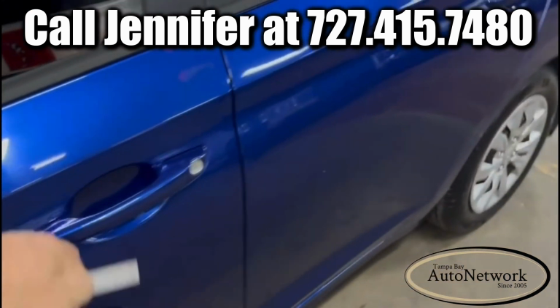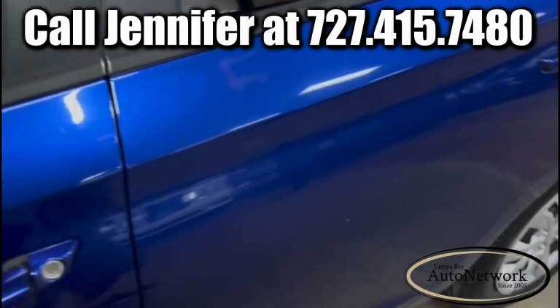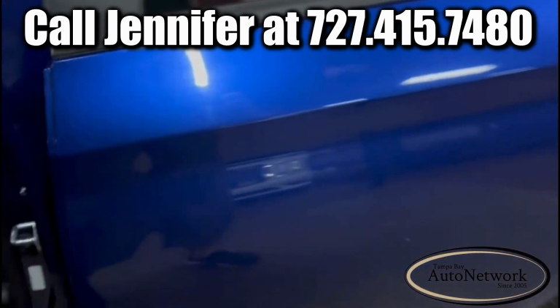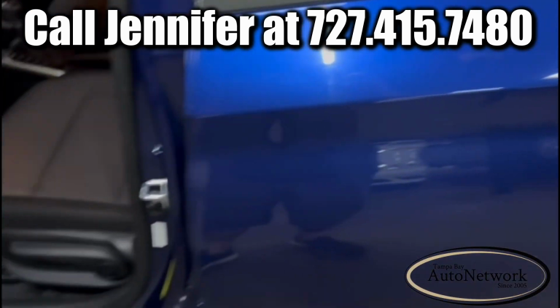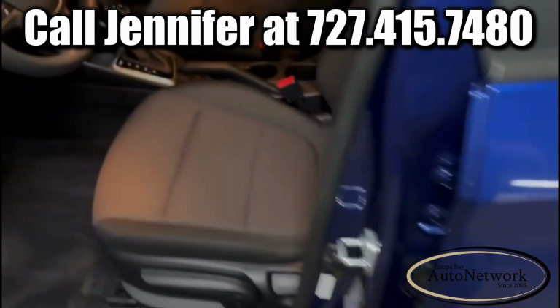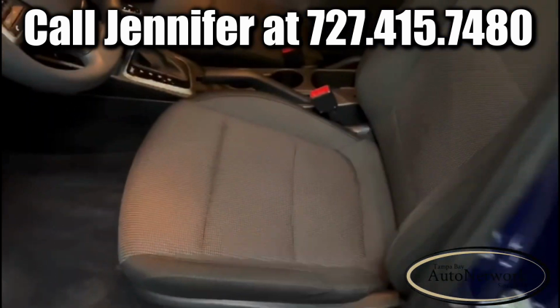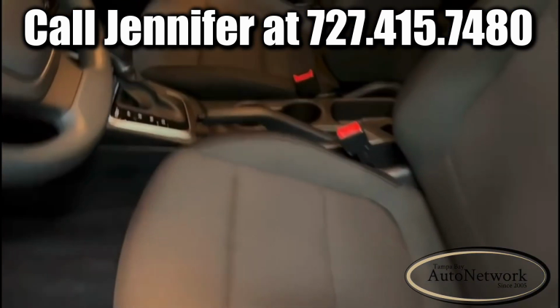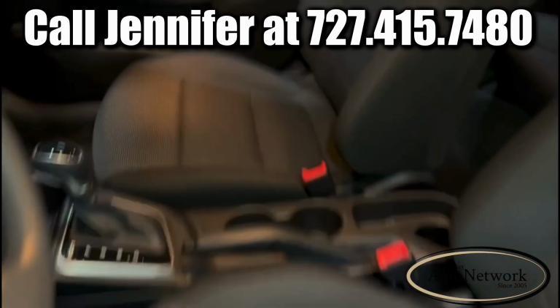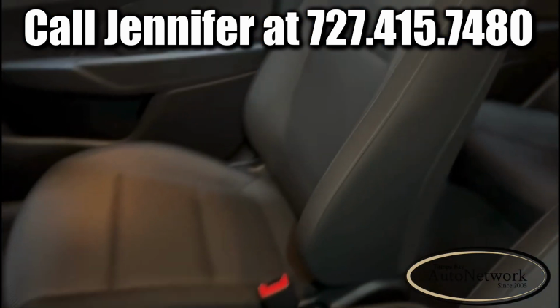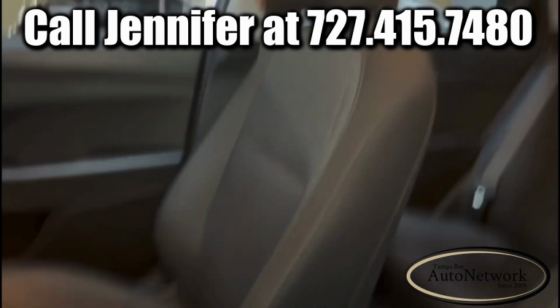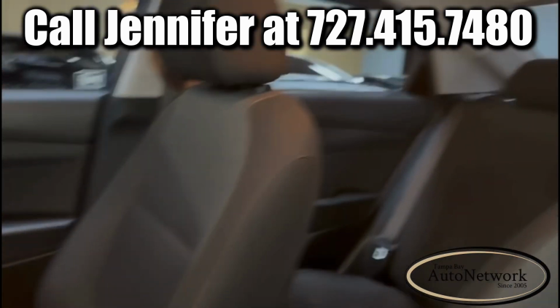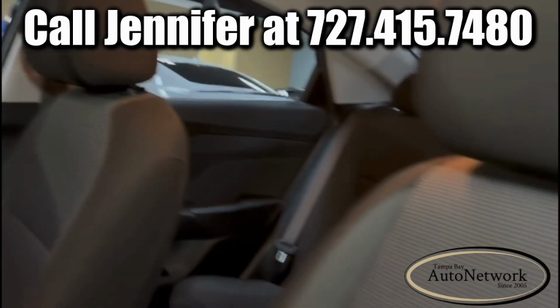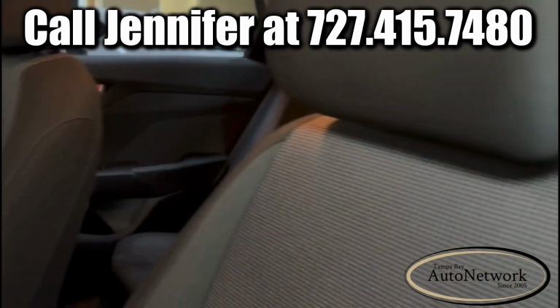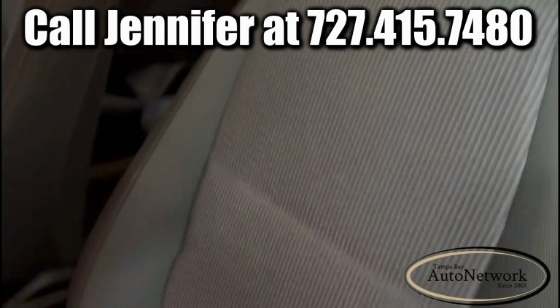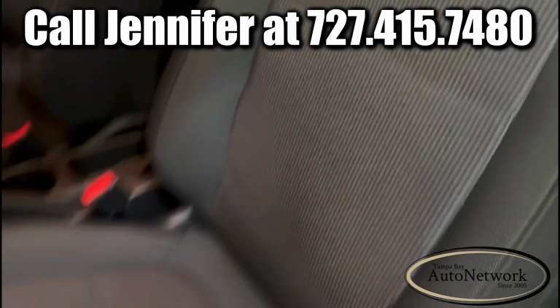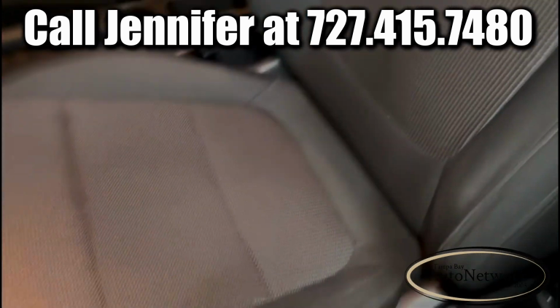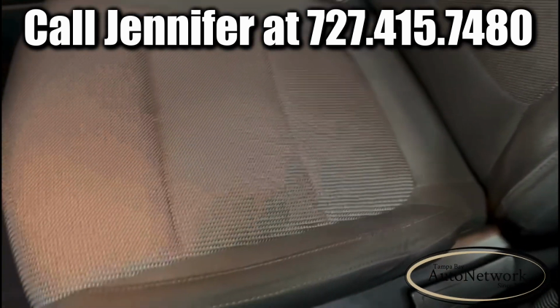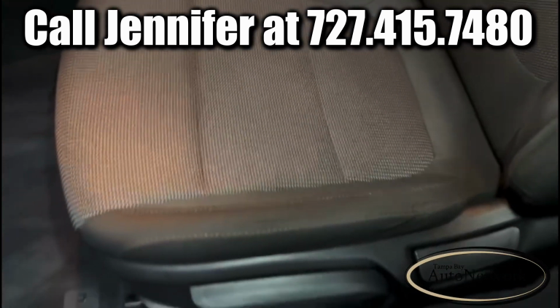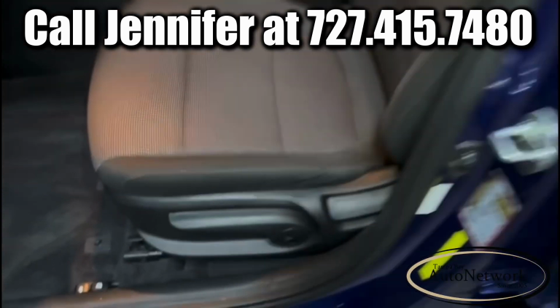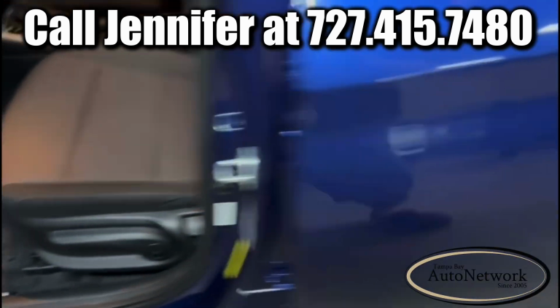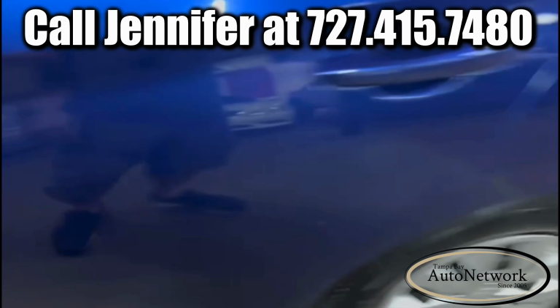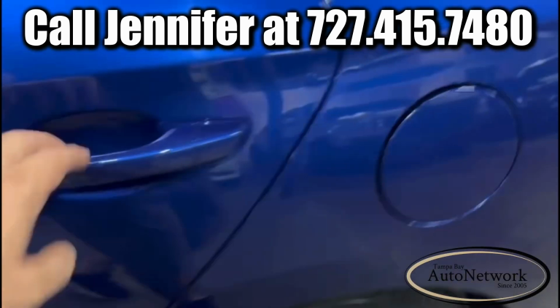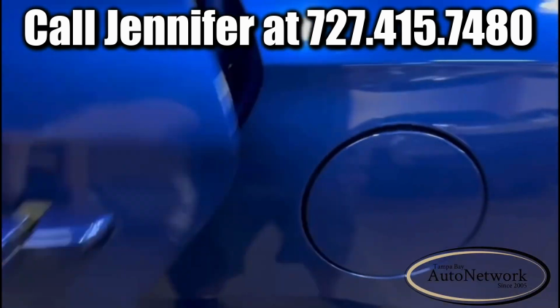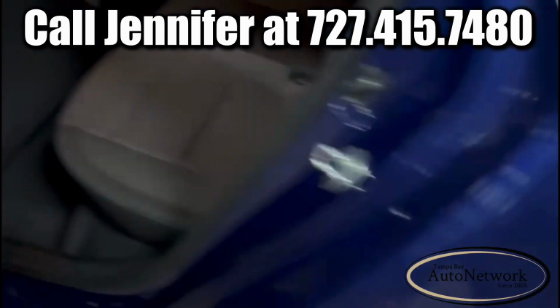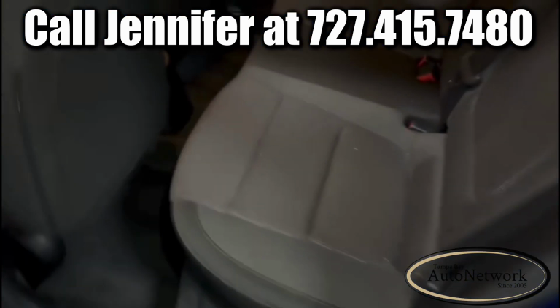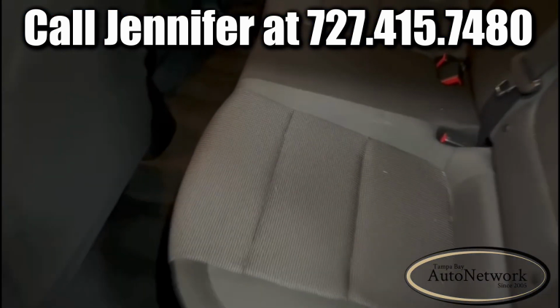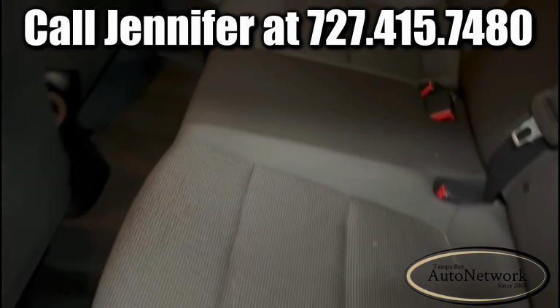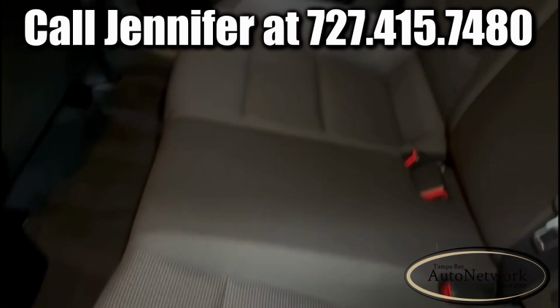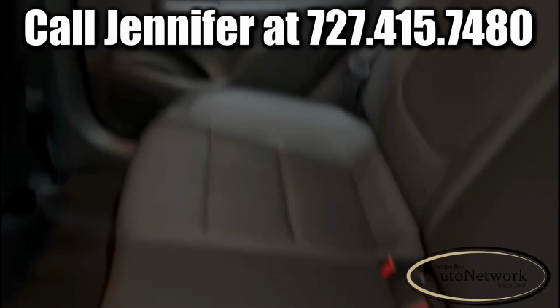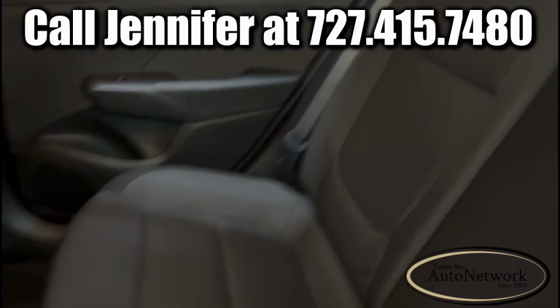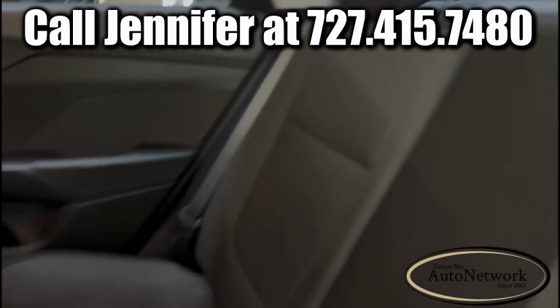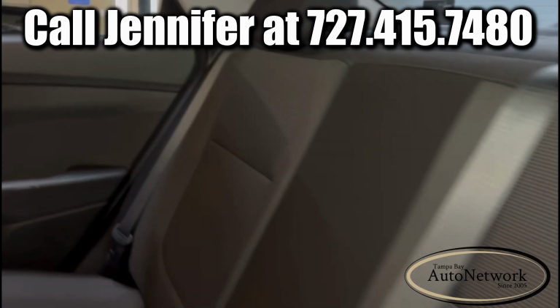Now the interior looks practically new — almost not a mark on this thing. It is gorgeous. The vehicle only has 34,000 miles on it.